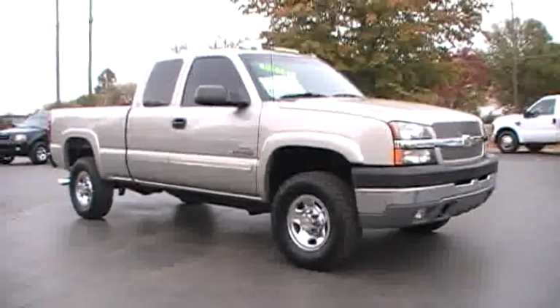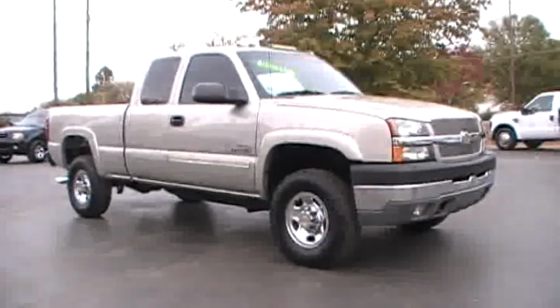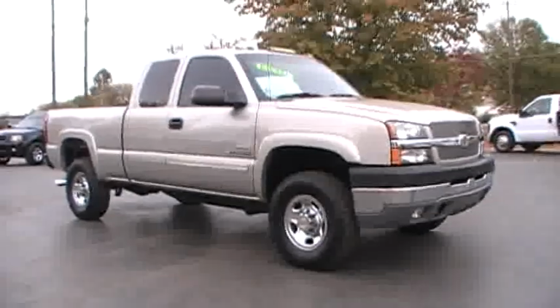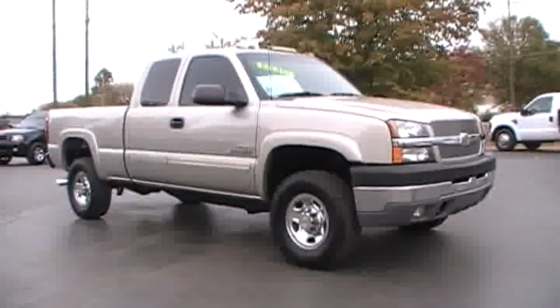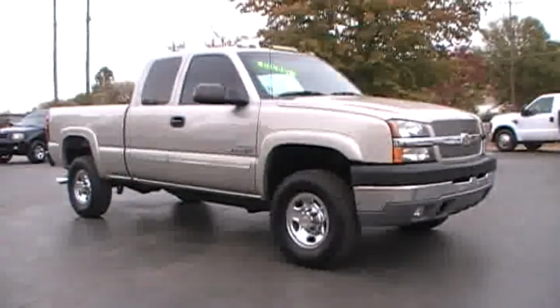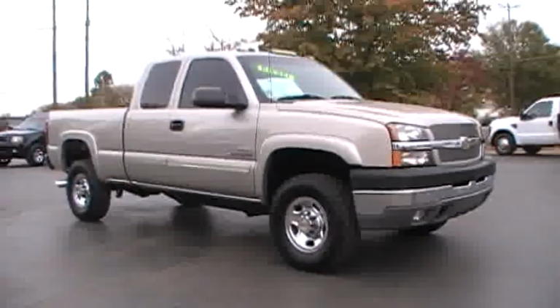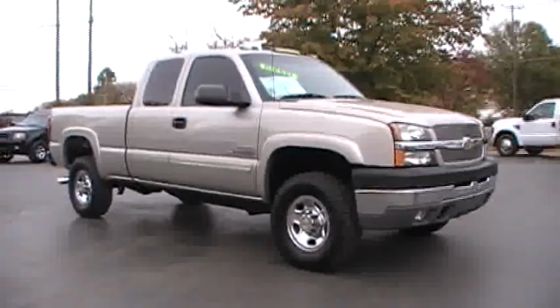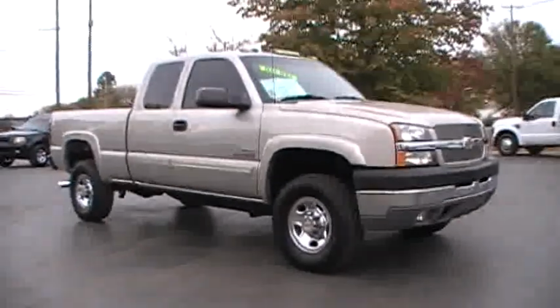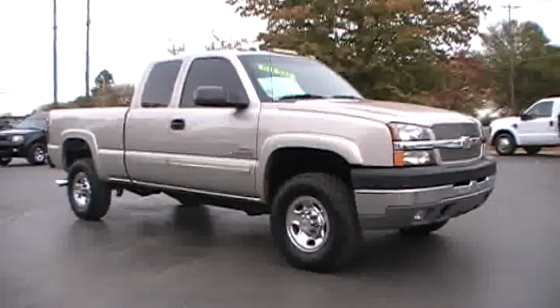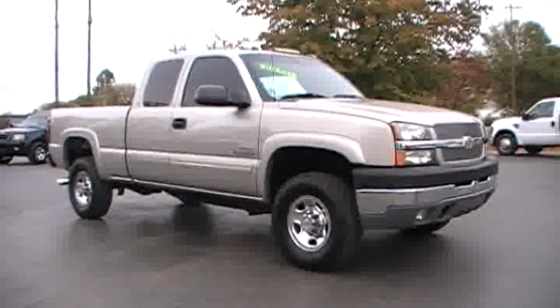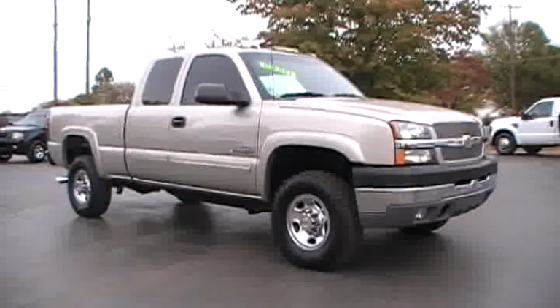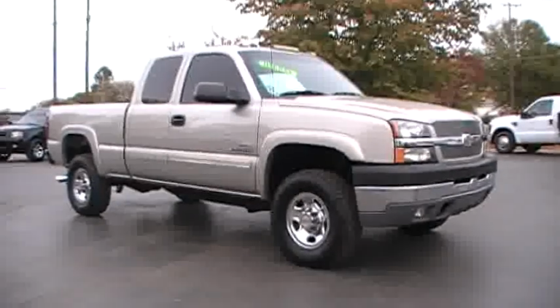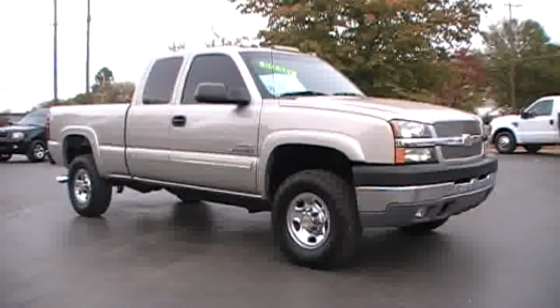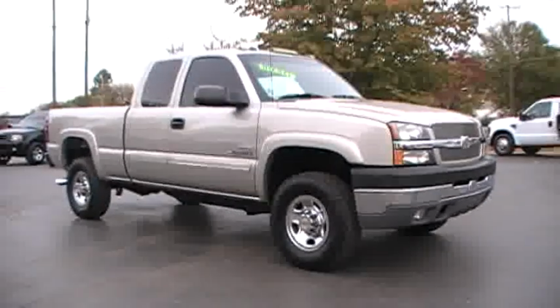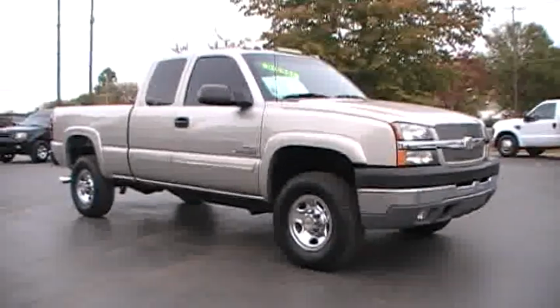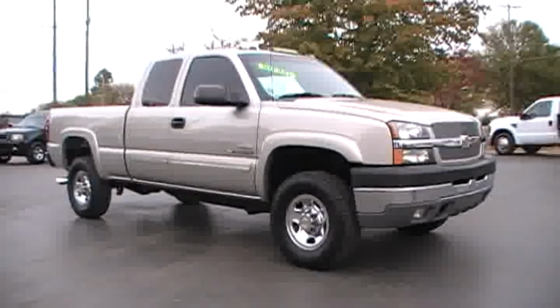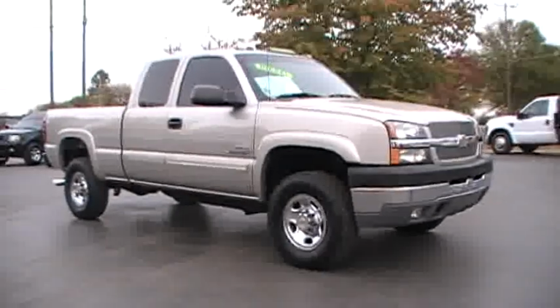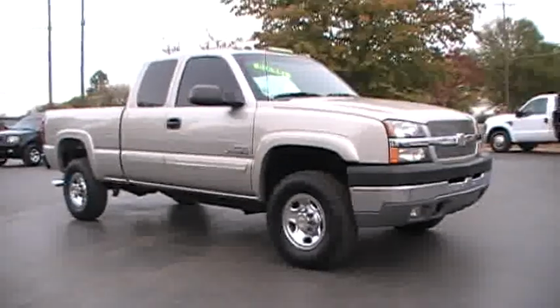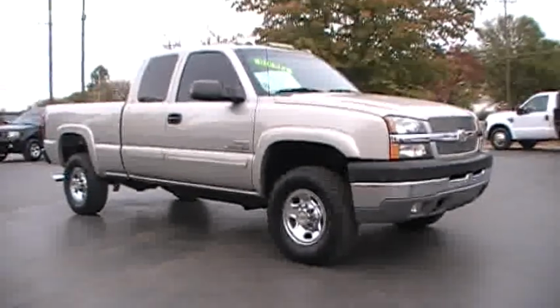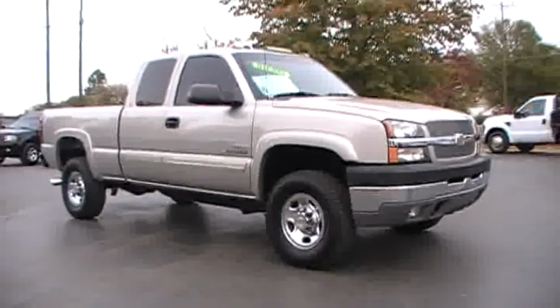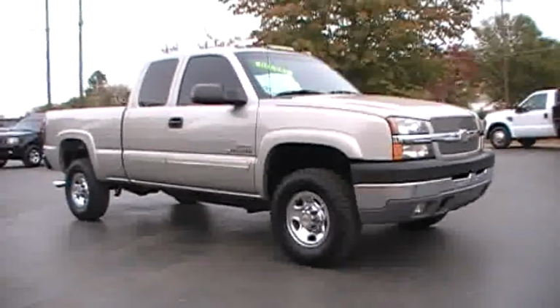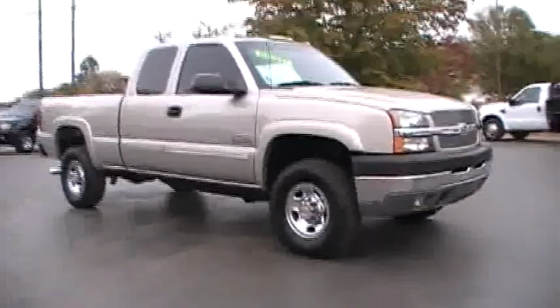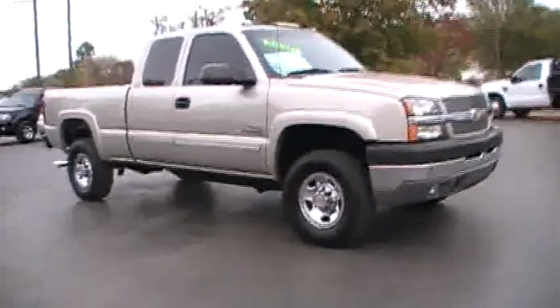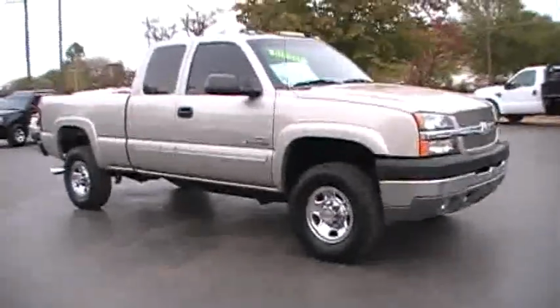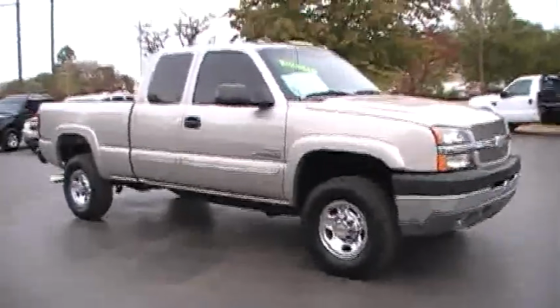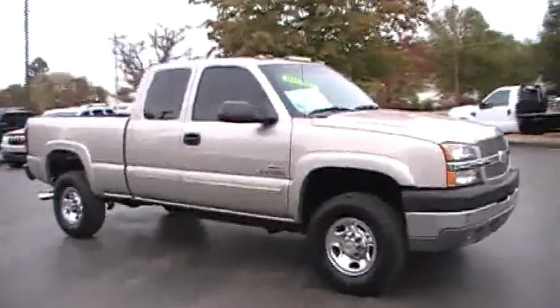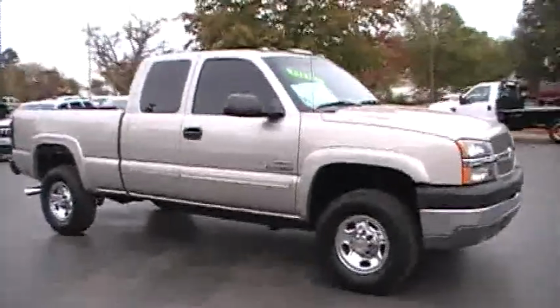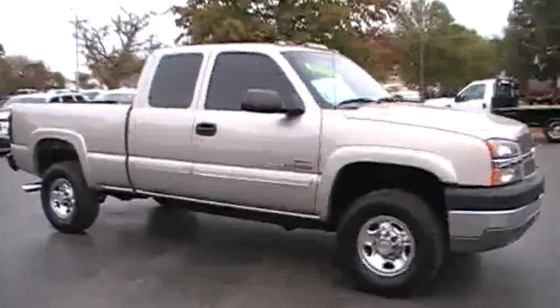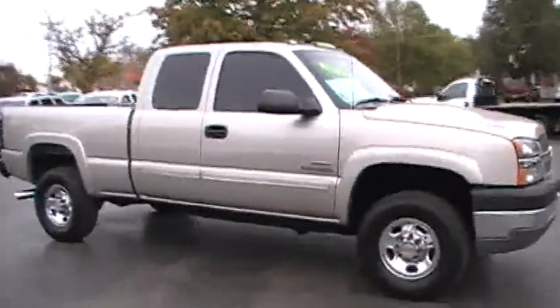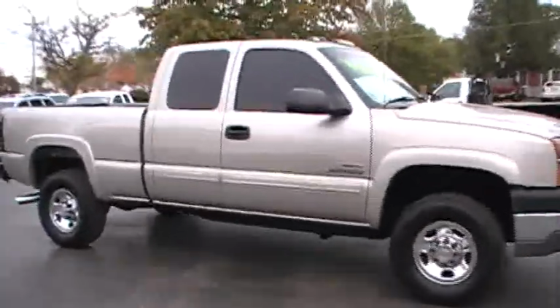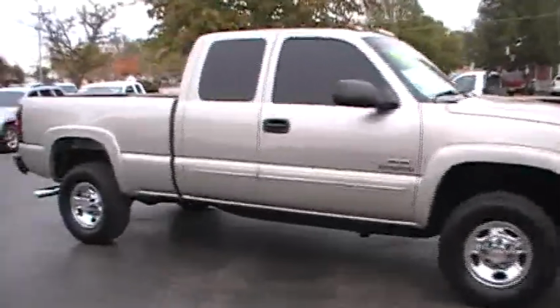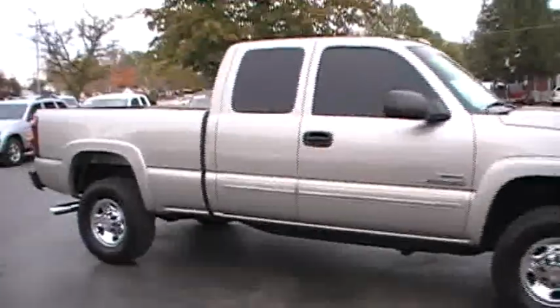Hey folks, Country Joe here at Holder Automotive. I want to tell you about a nice pickup that we just got in. This is an '04 Chevrolet 2500 extended cab 4x4. This truck is that silver birch color.